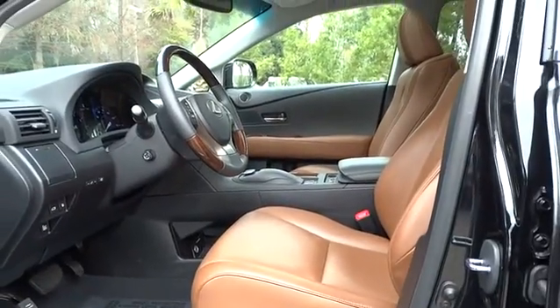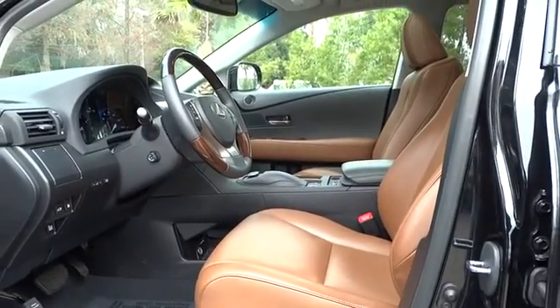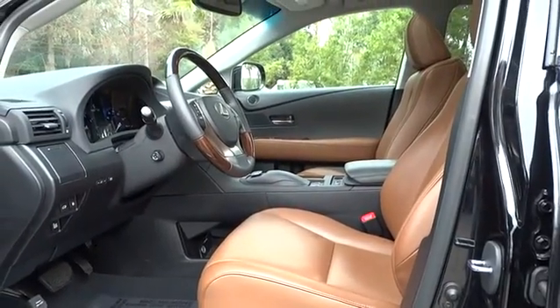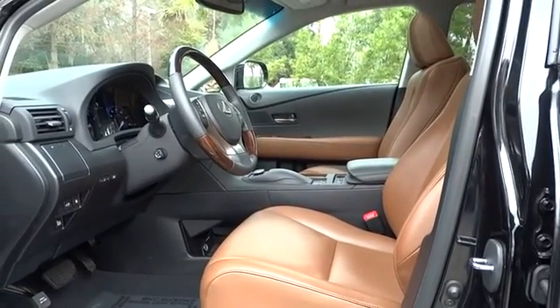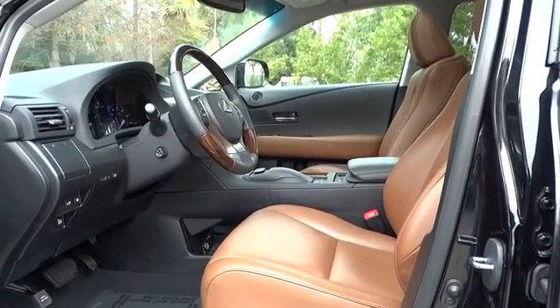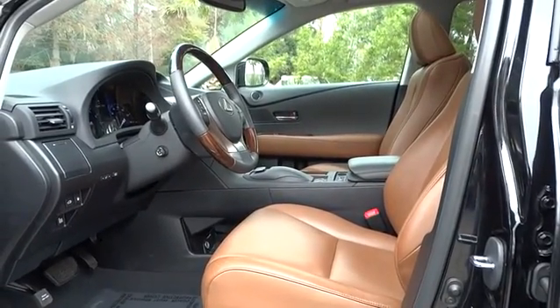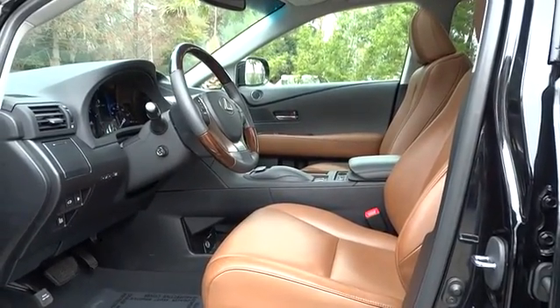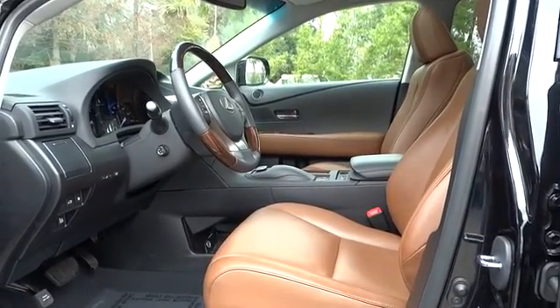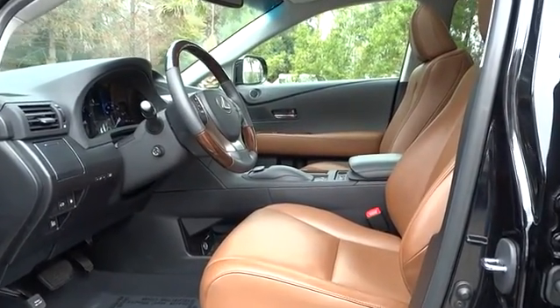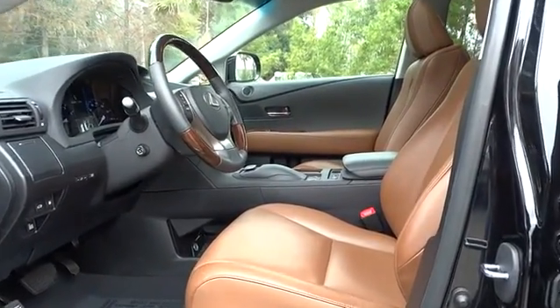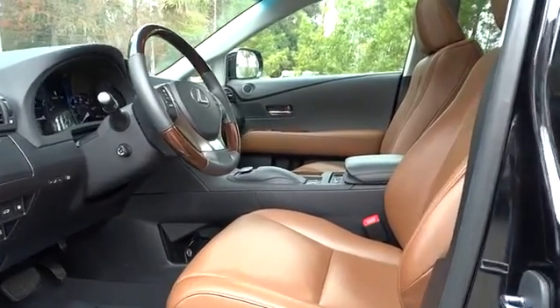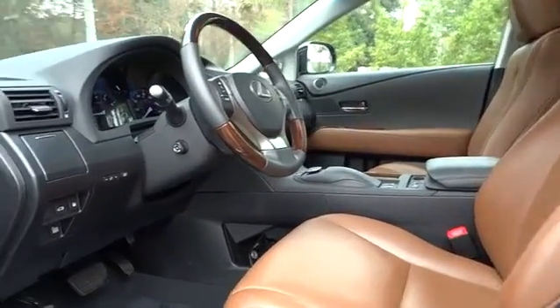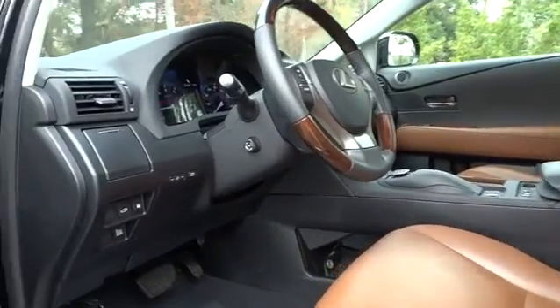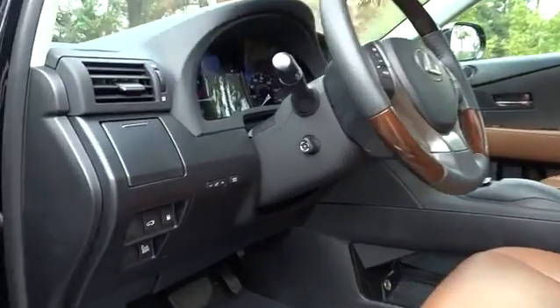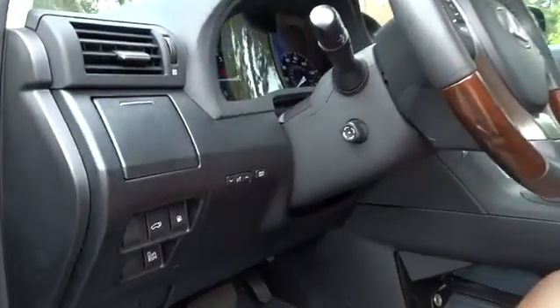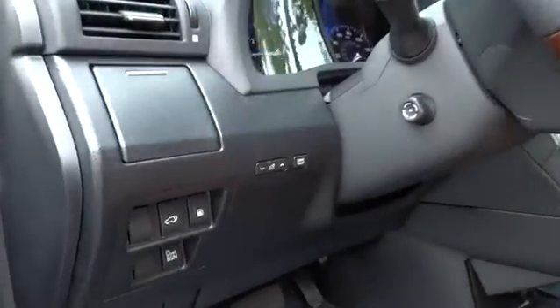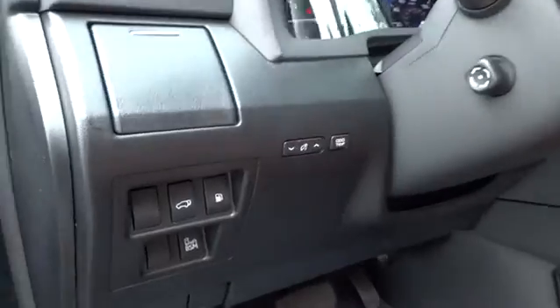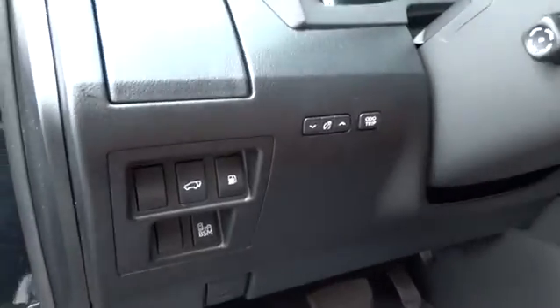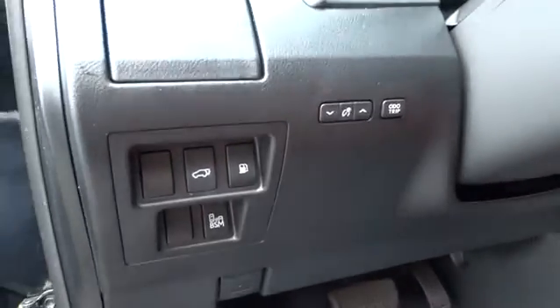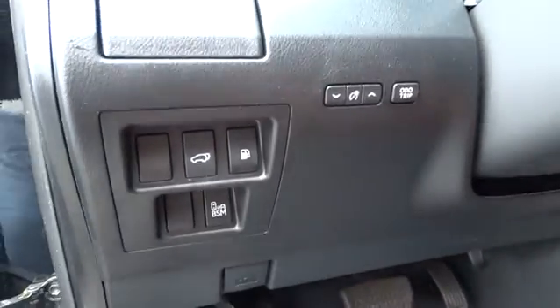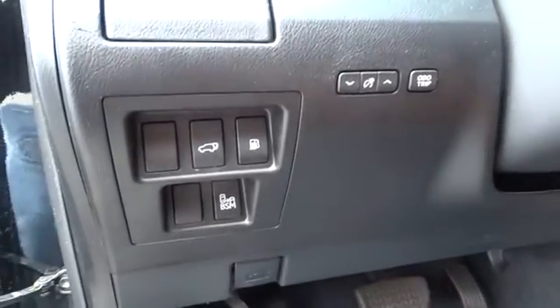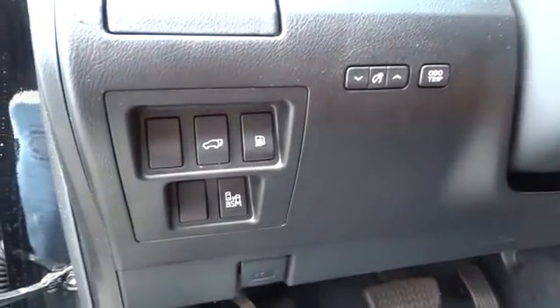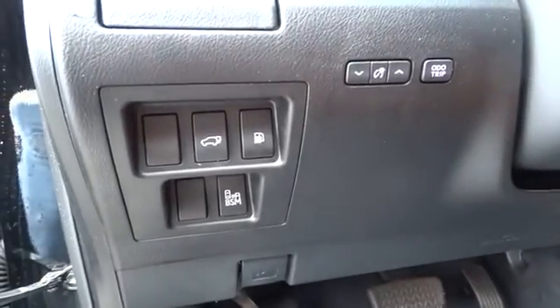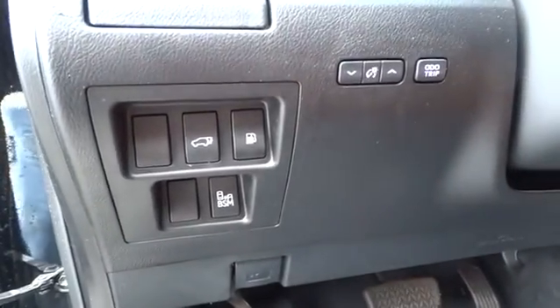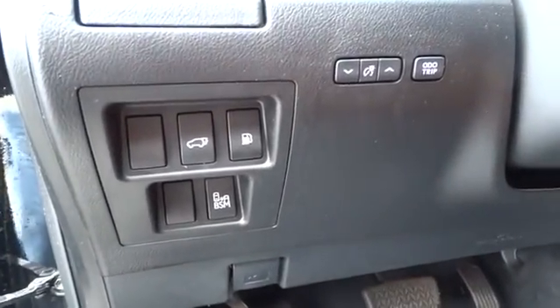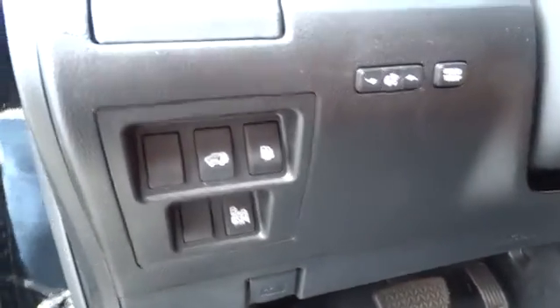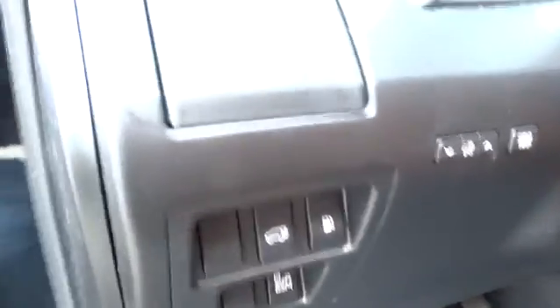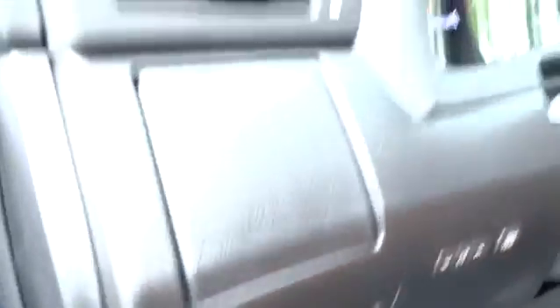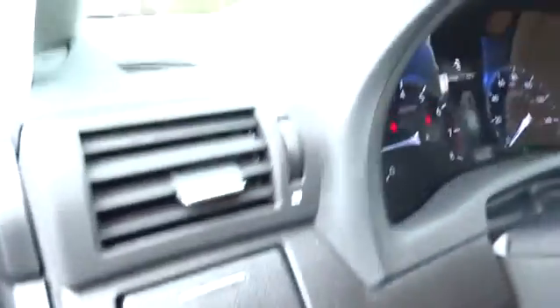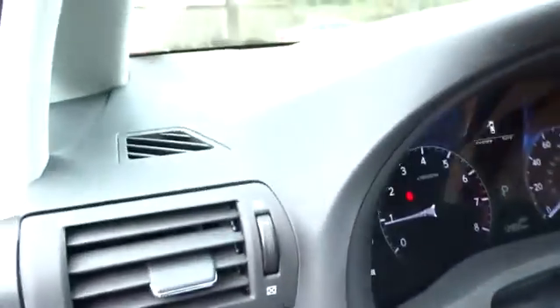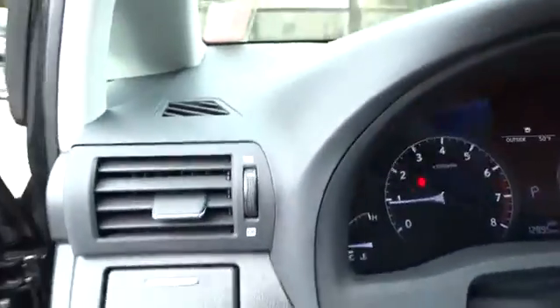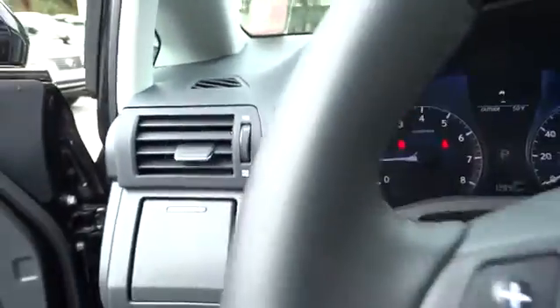FWD, auto-off headlights, passenger airbag. A vehicle like this doesn't come along every day. Come in and get it before someone else does.